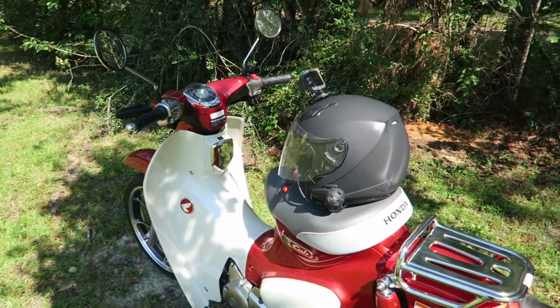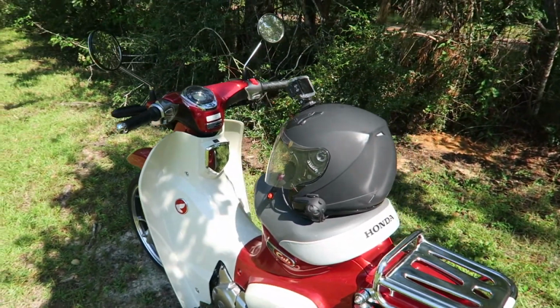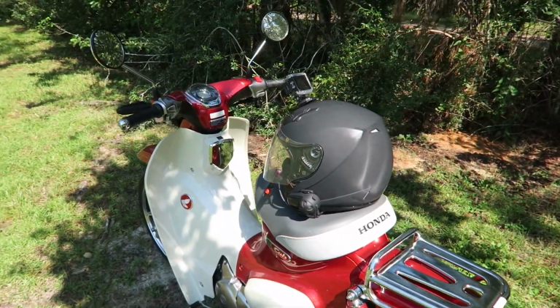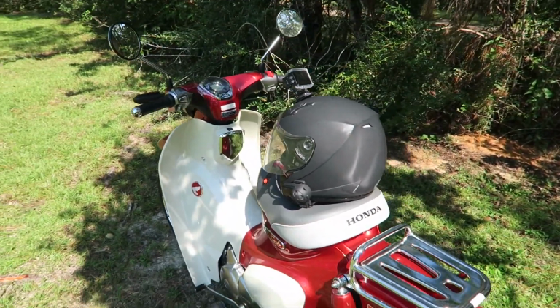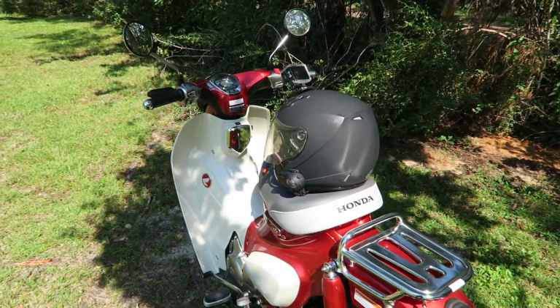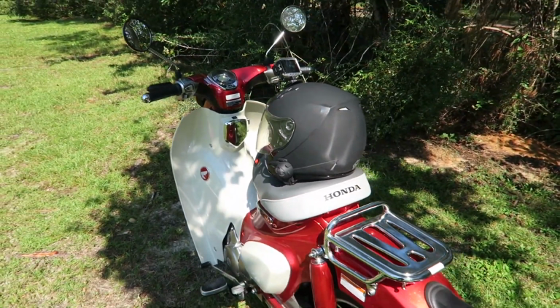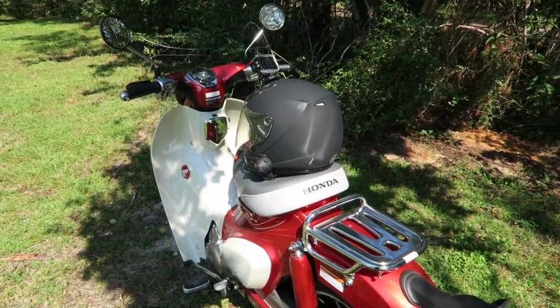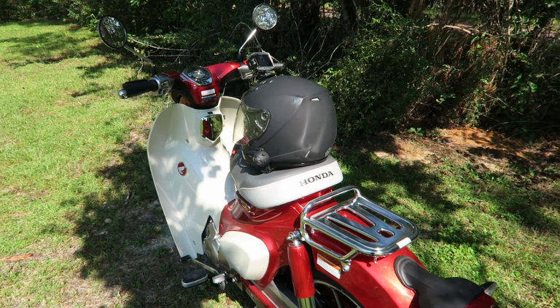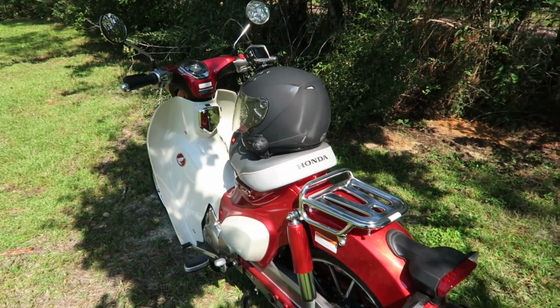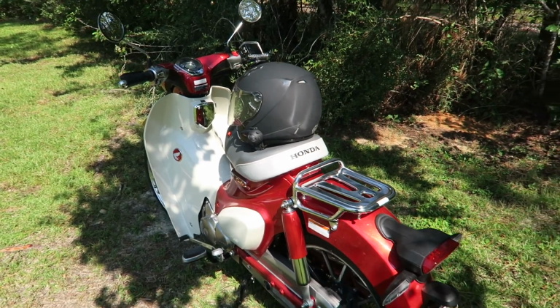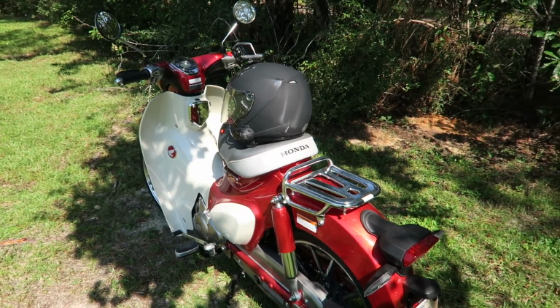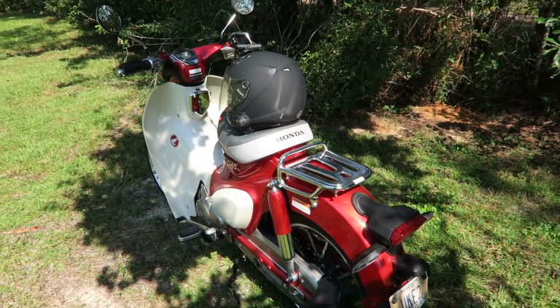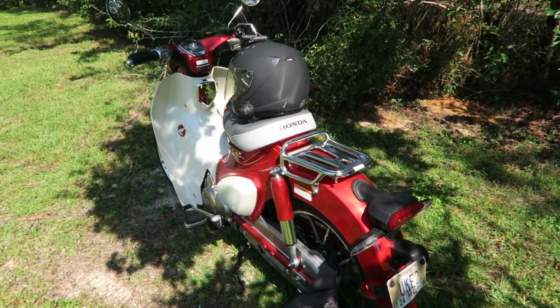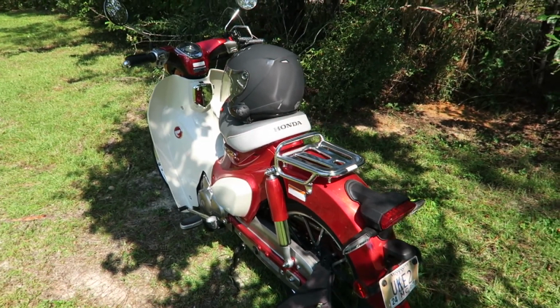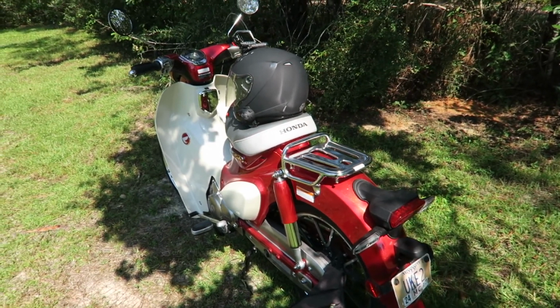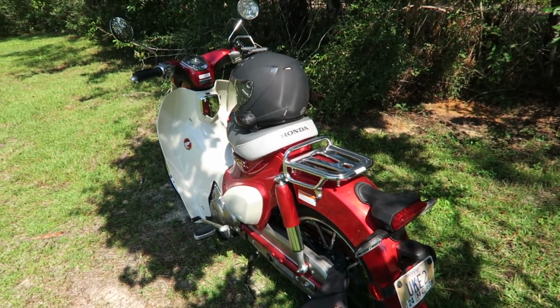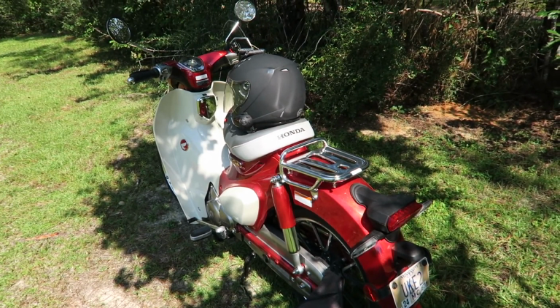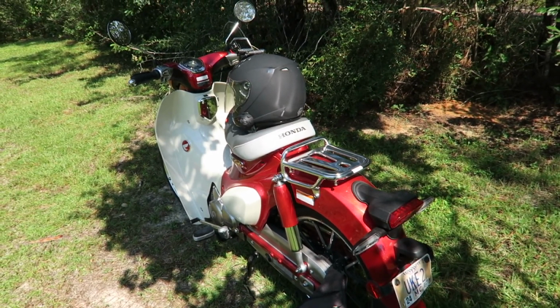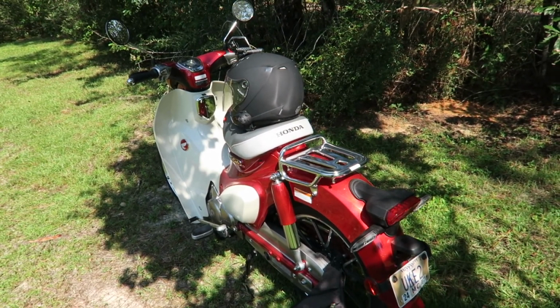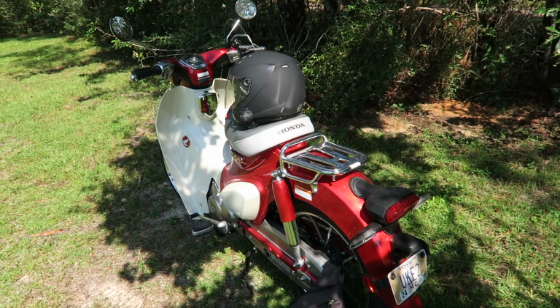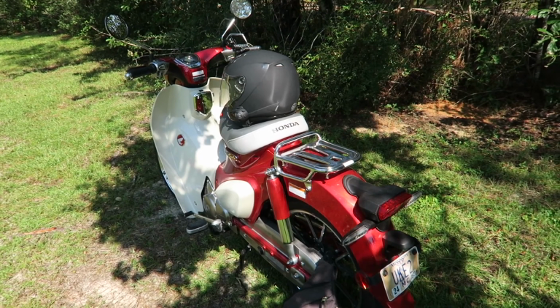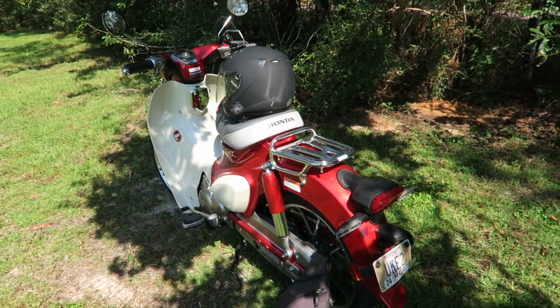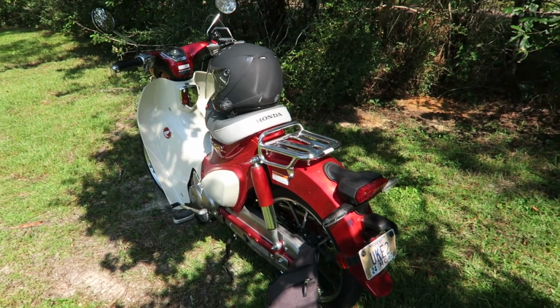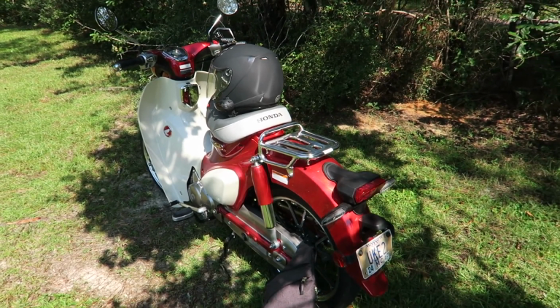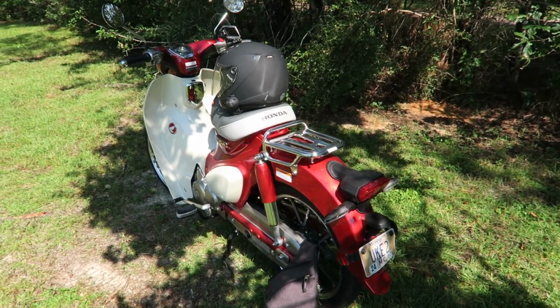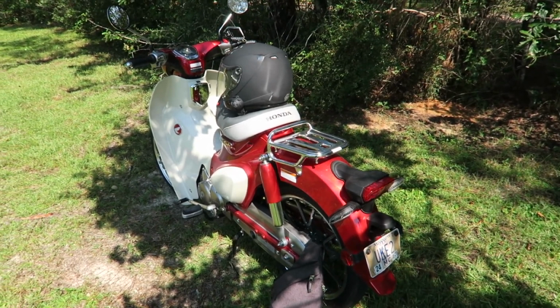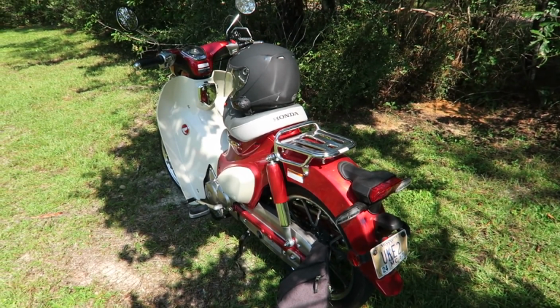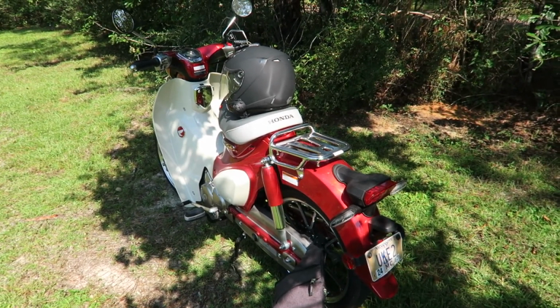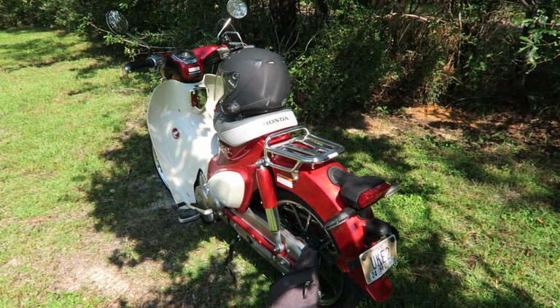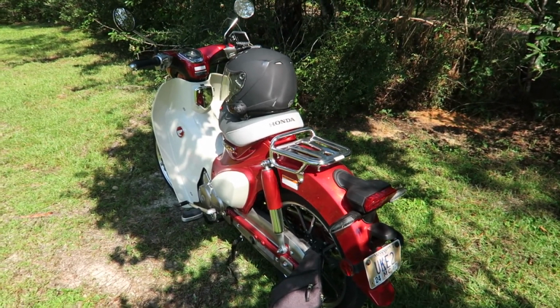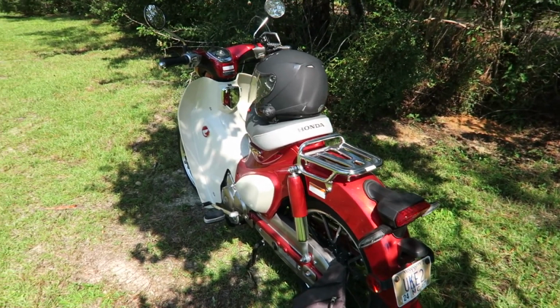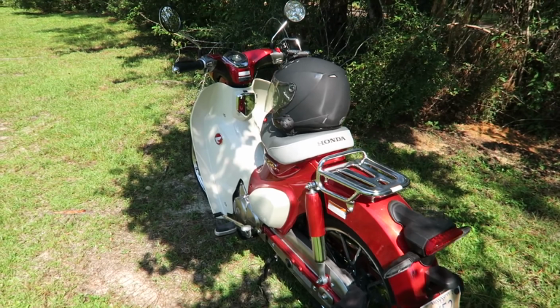I have taken it down a bunch of back roads, but I have yet to reach my goal of driving it down Highway 90 on the Gulf Coast Beach. There's quite a few people that speed over there, so I'm a little worried about it.